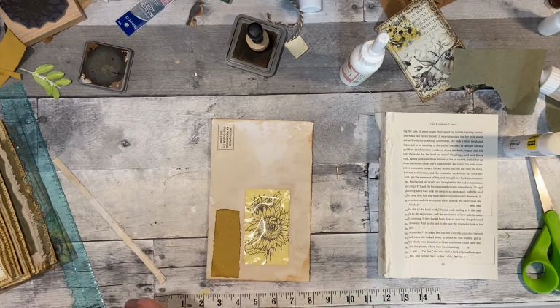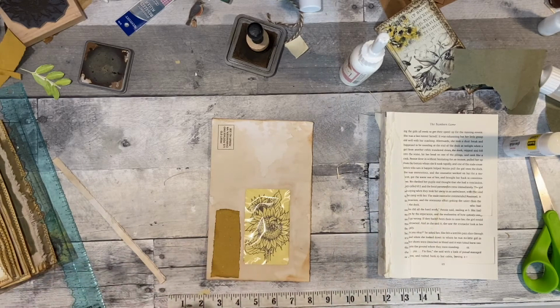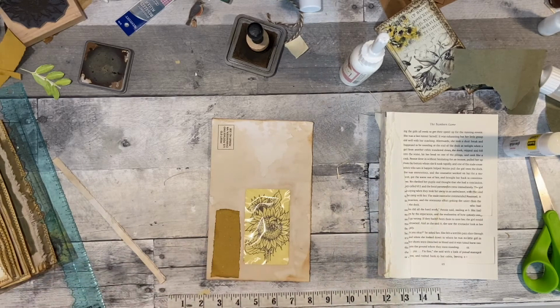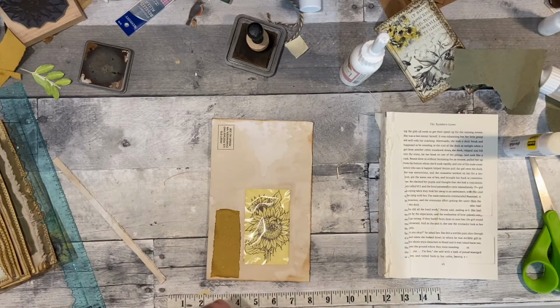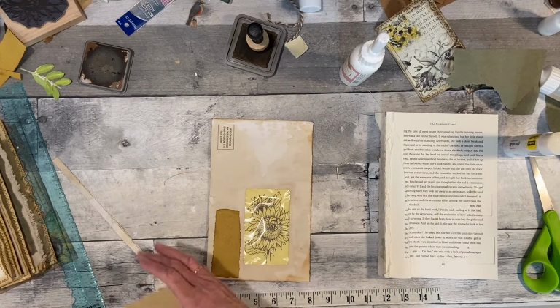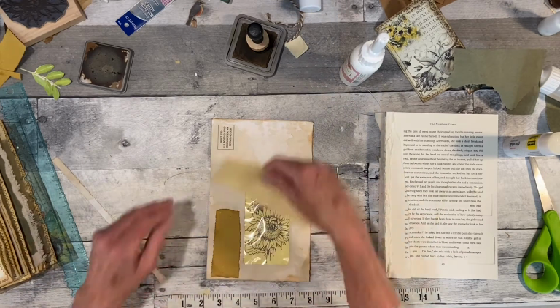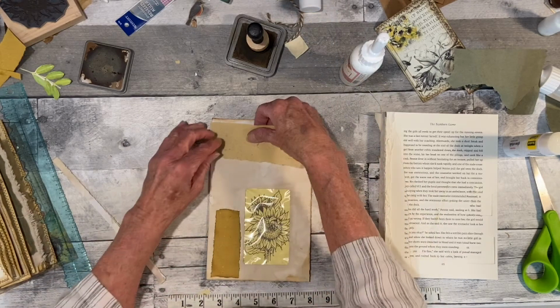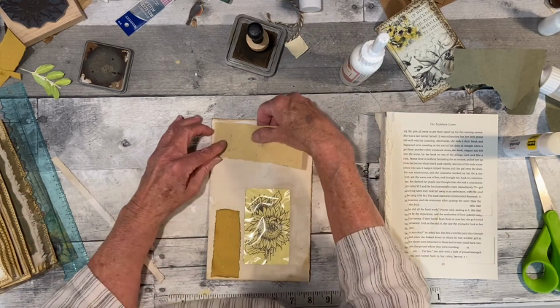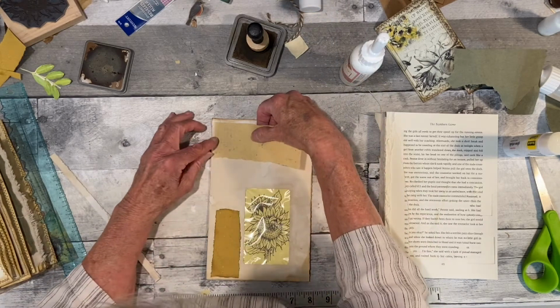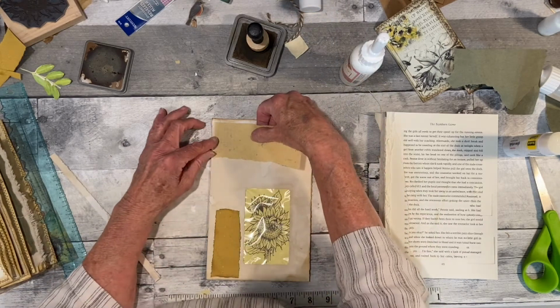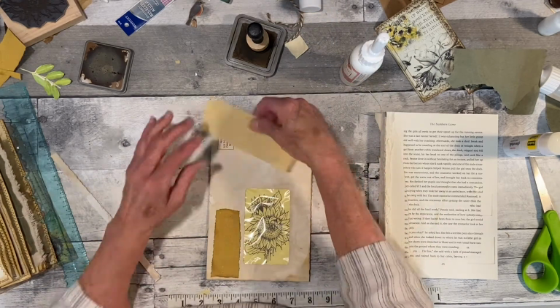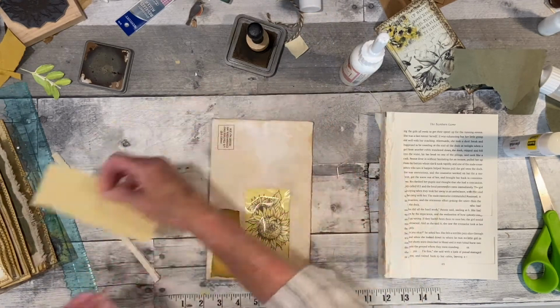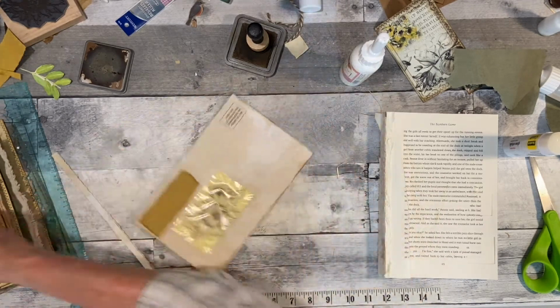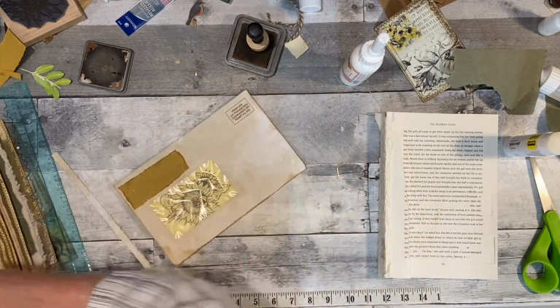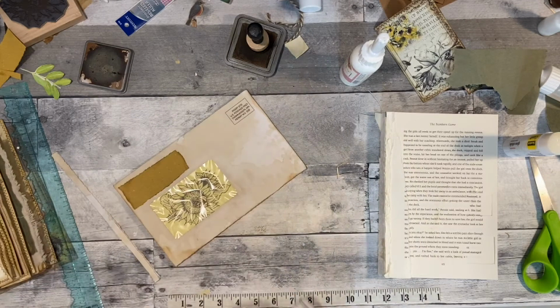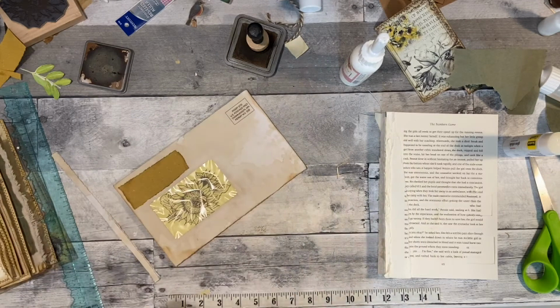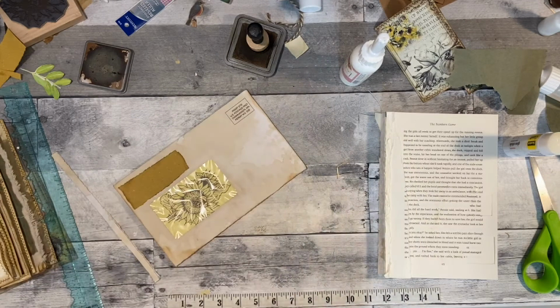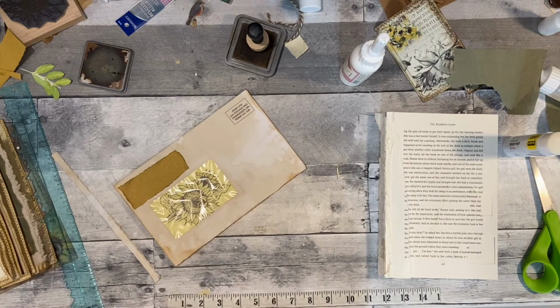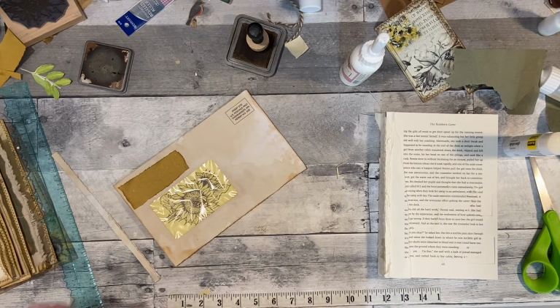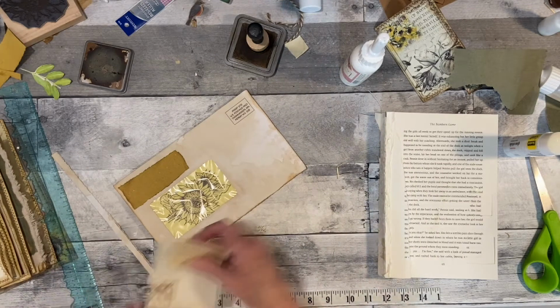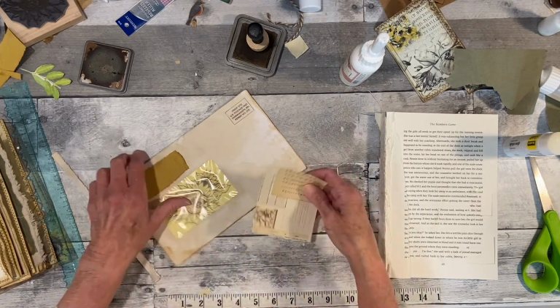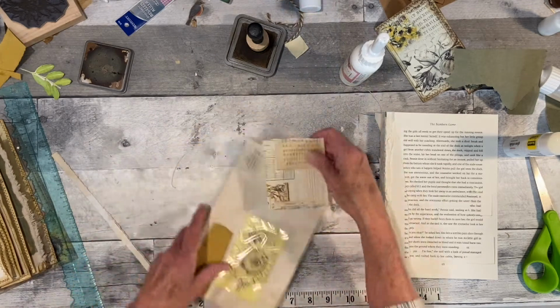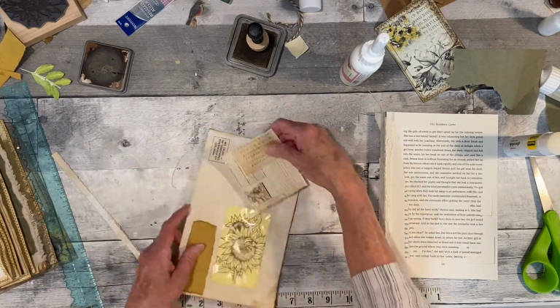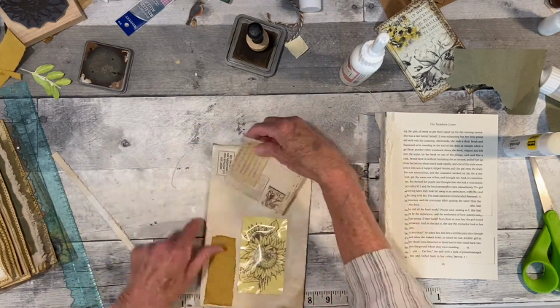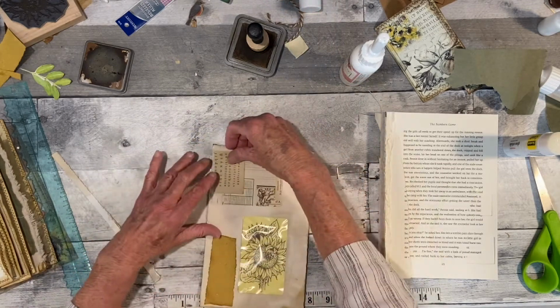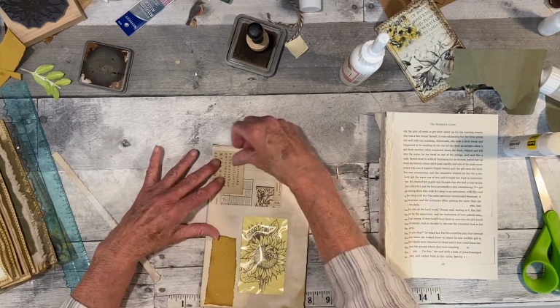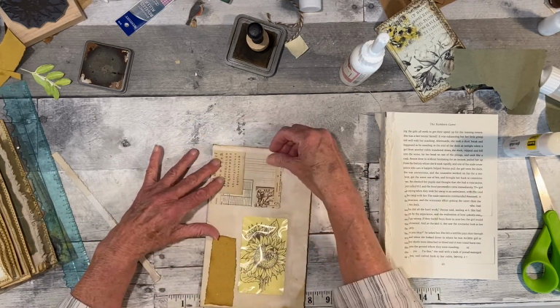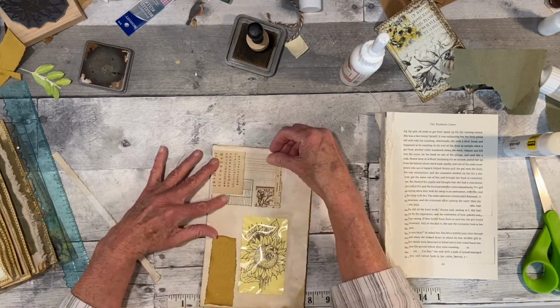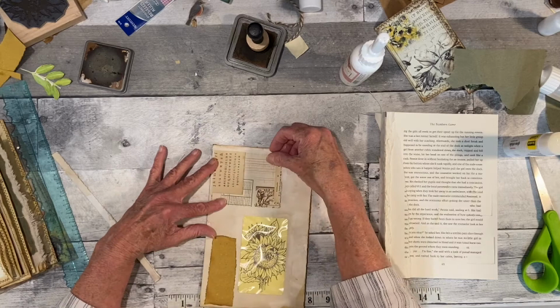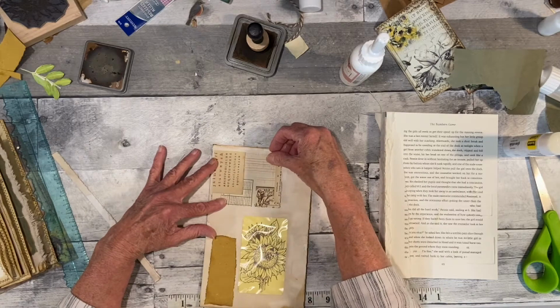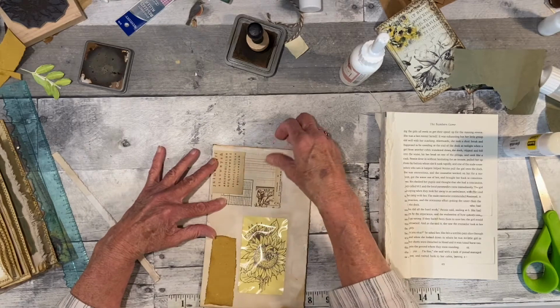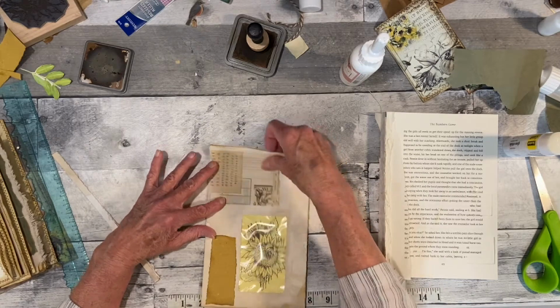I do have some of this cool paper that you can see through. Here's a piece of scrap. Yeah, that looks good.